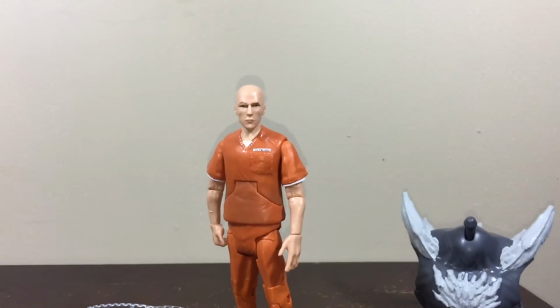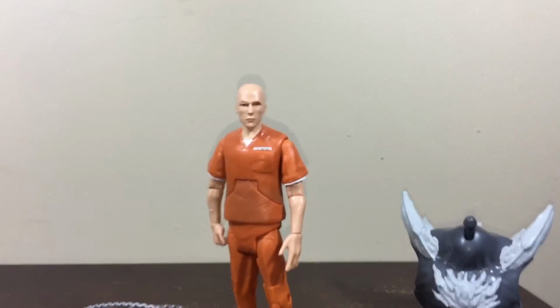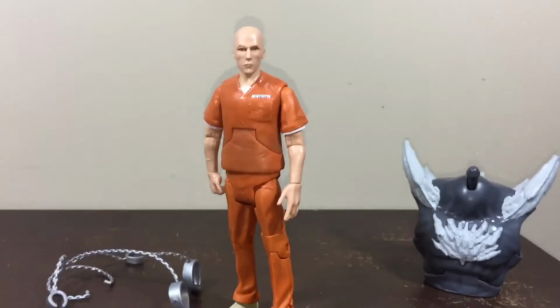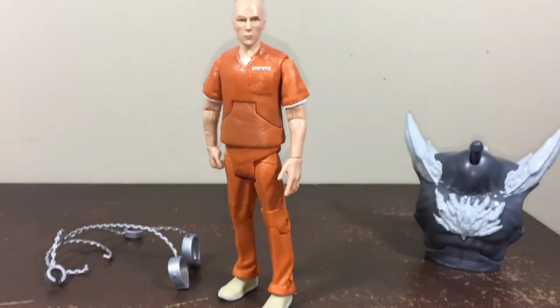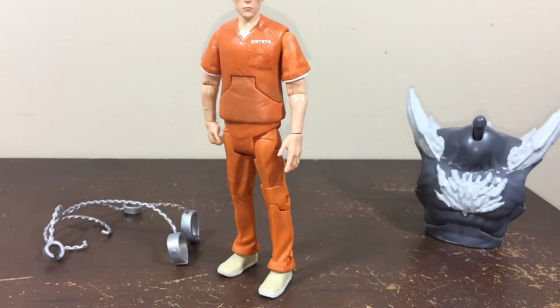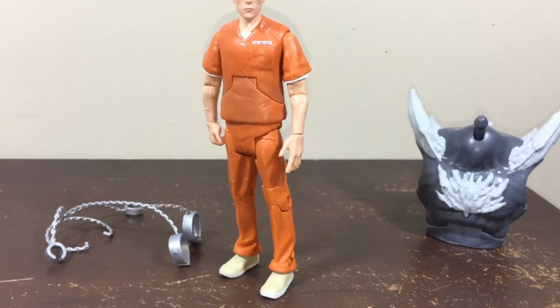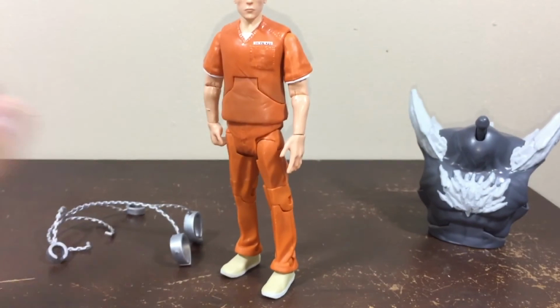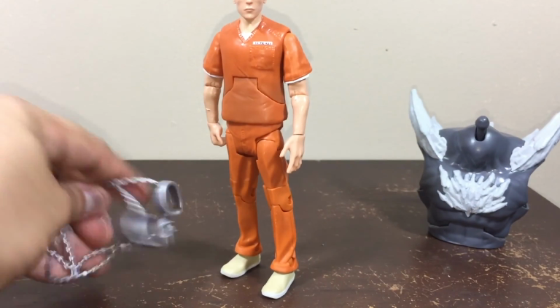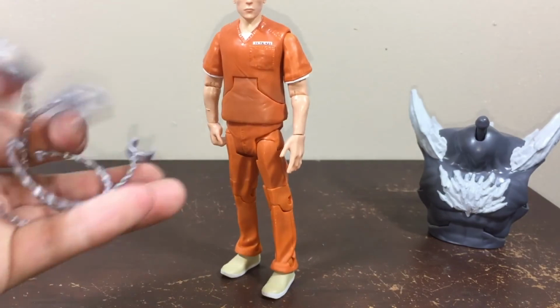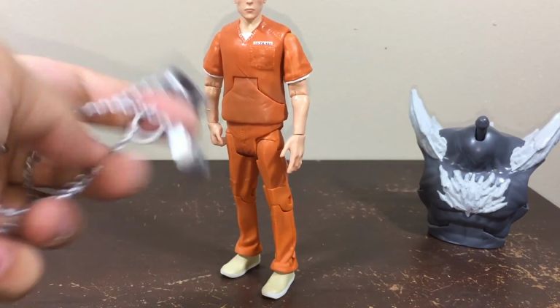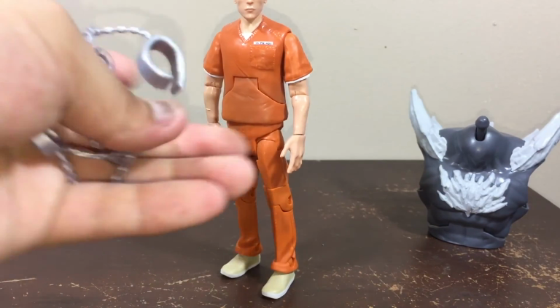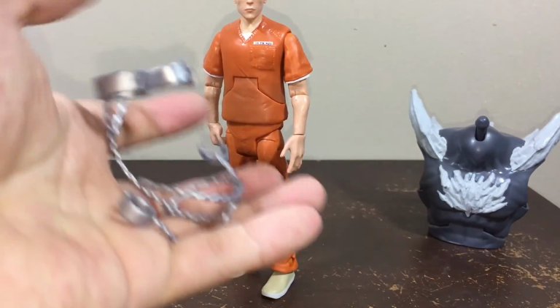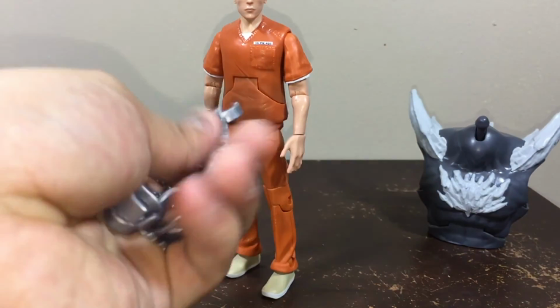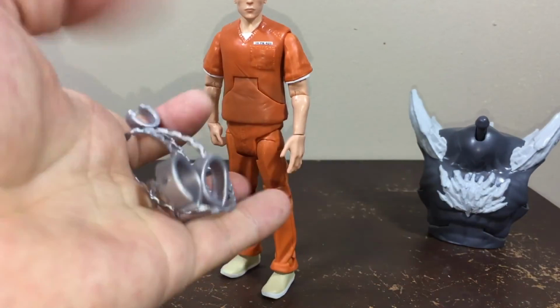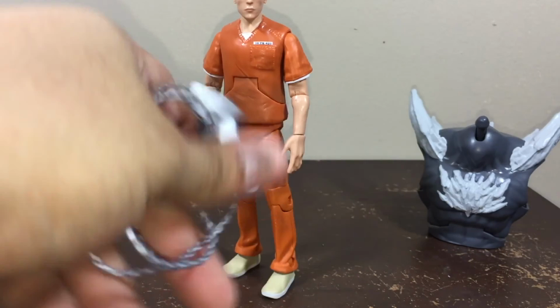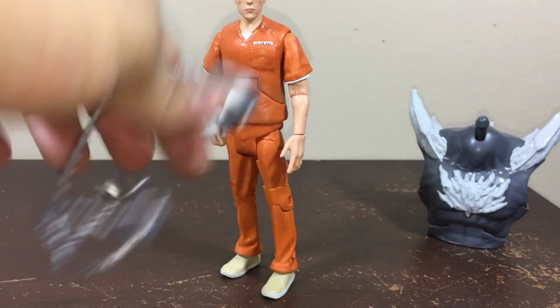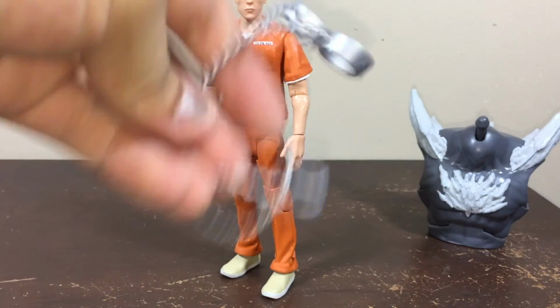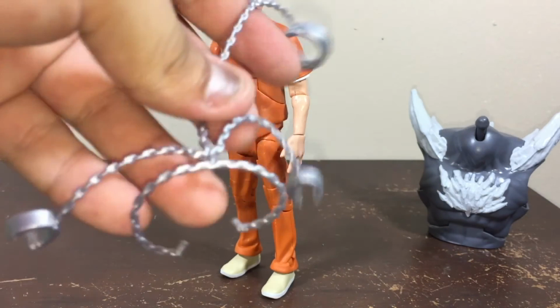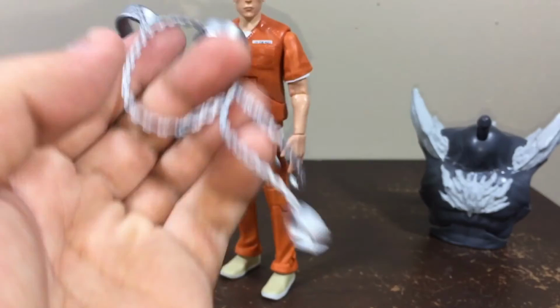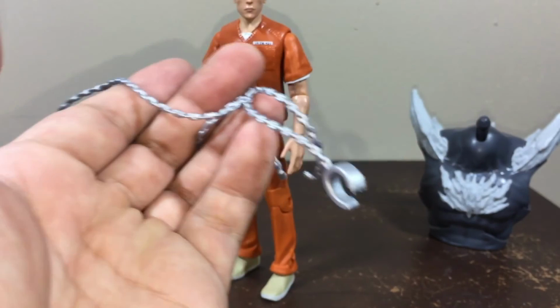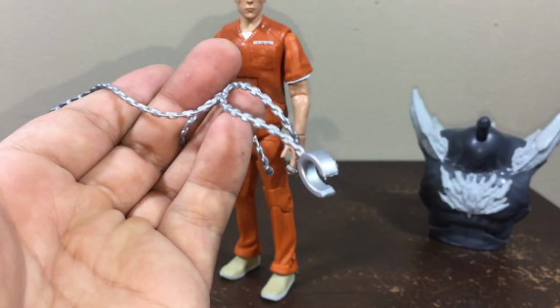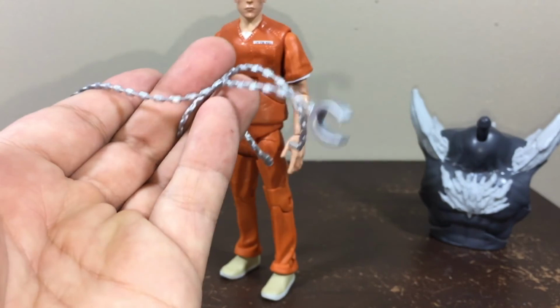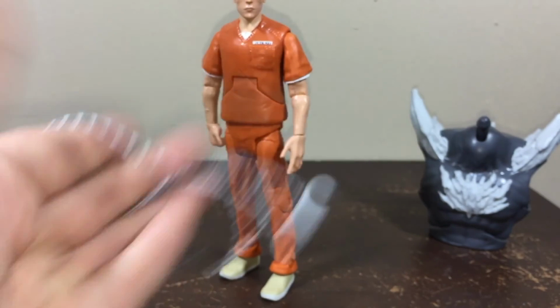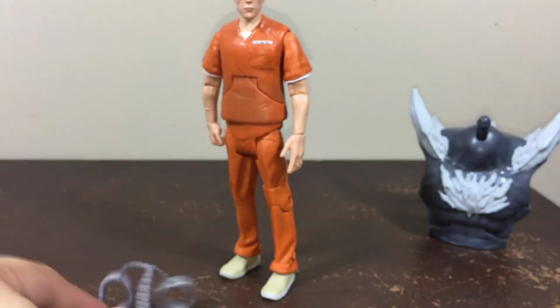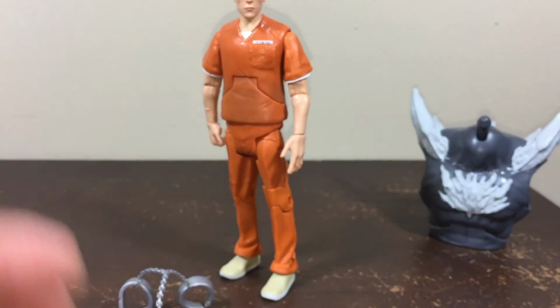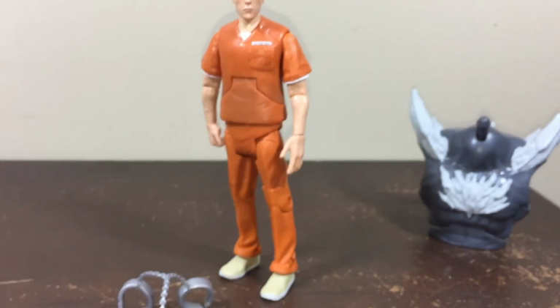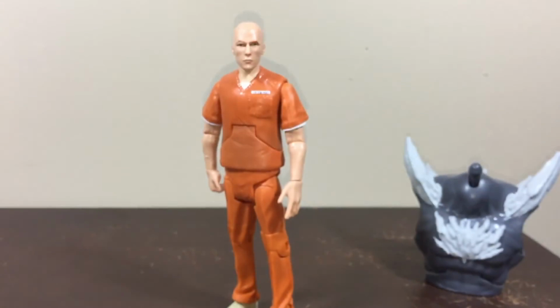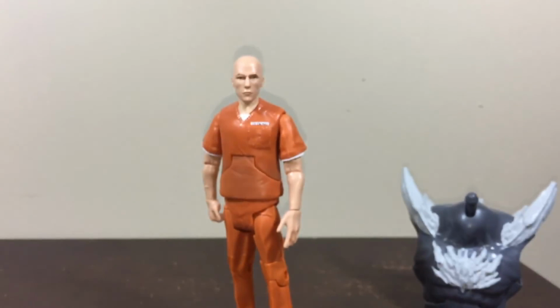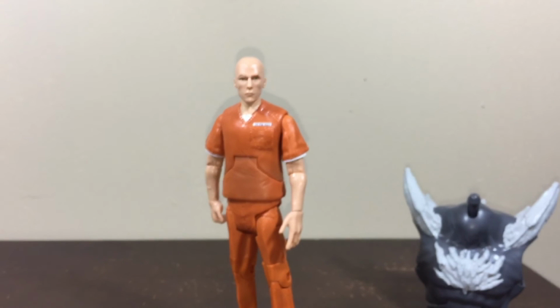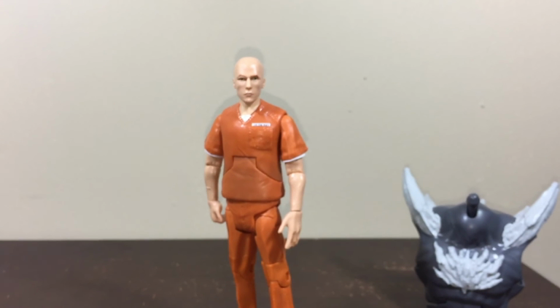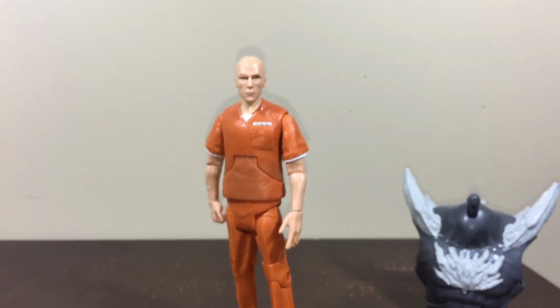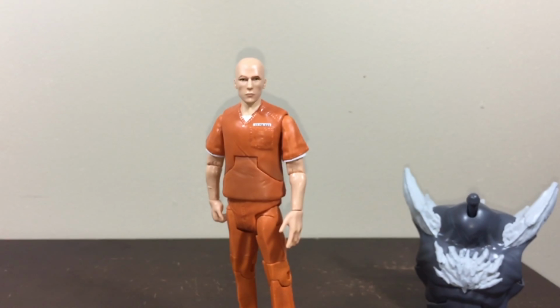It's going to be so cool in my stop motion. The chains are really soft plastic. Thank you guys for watching — this was Marcus Films, see you guys later!